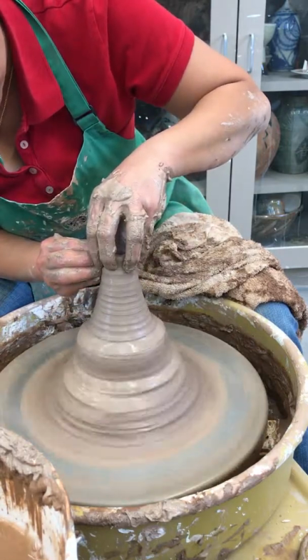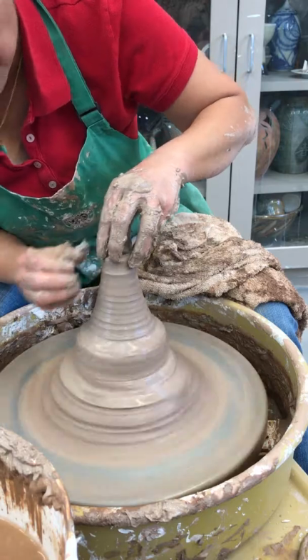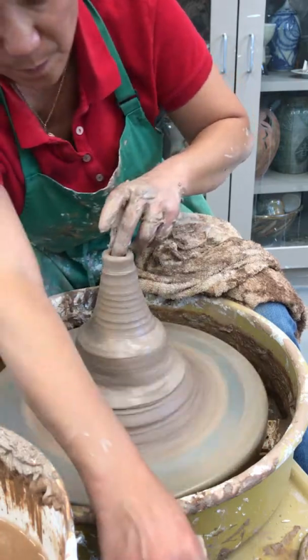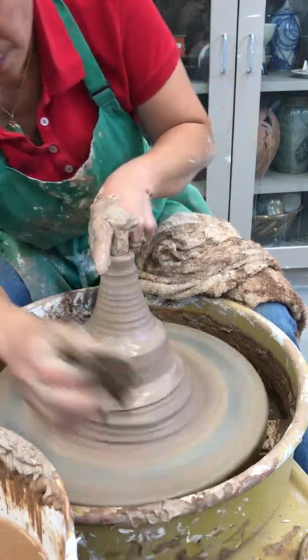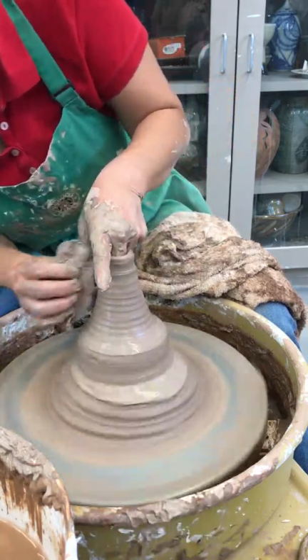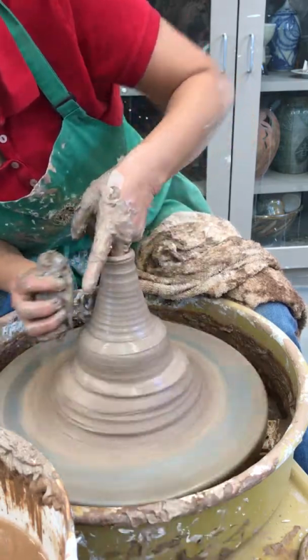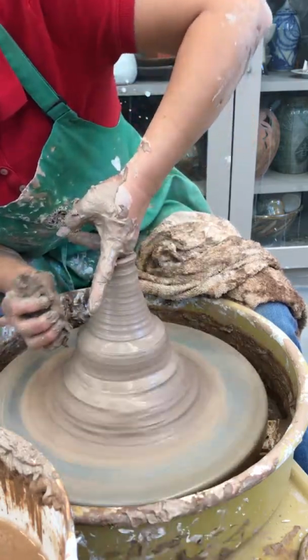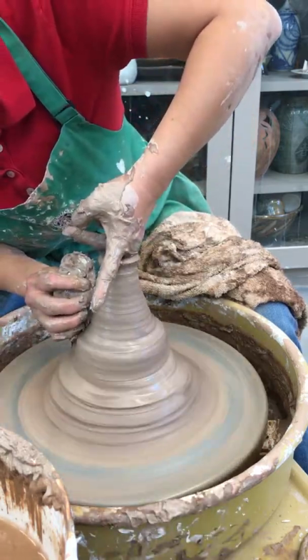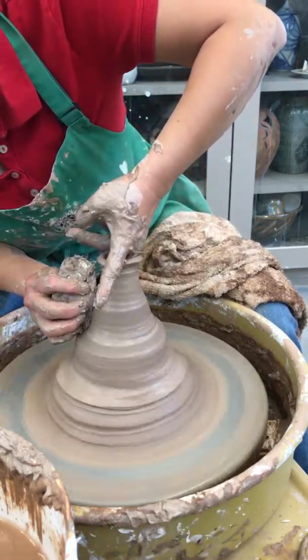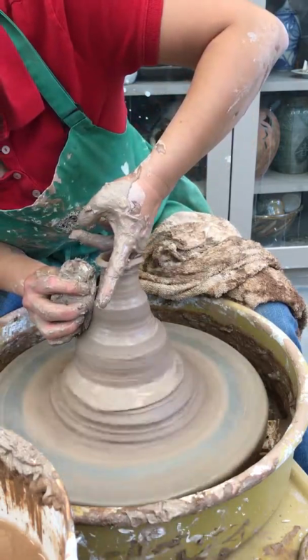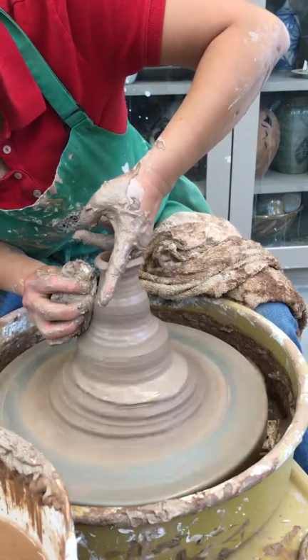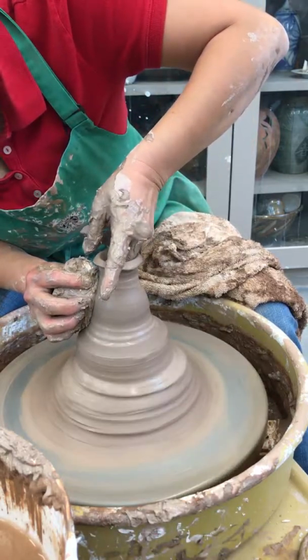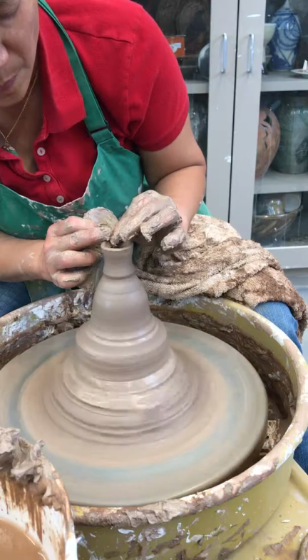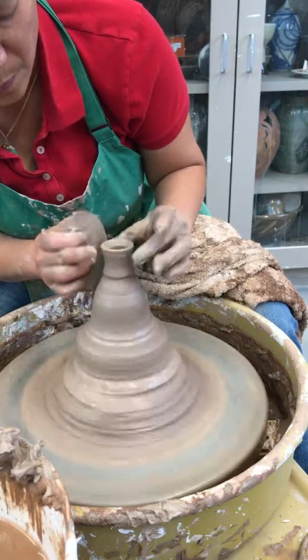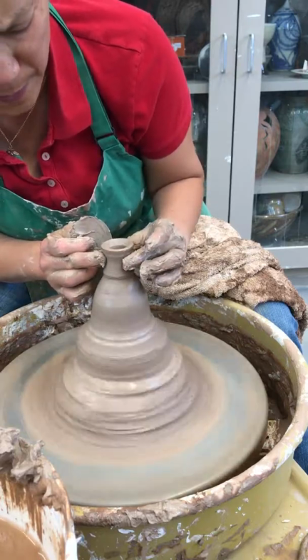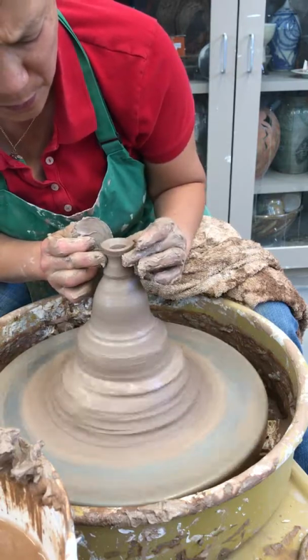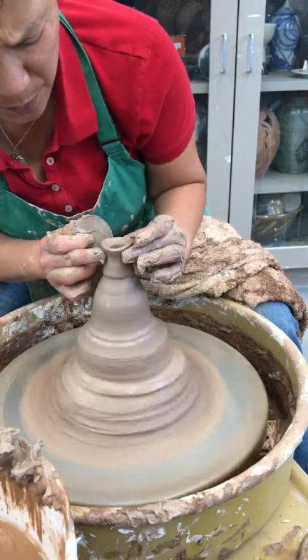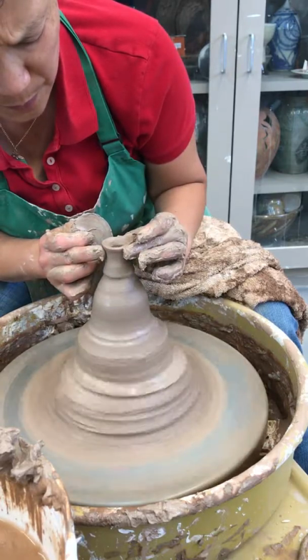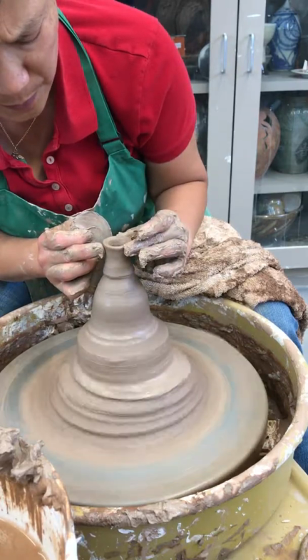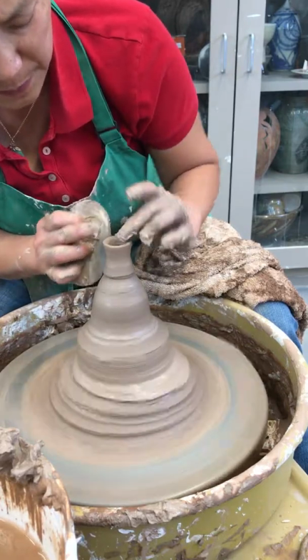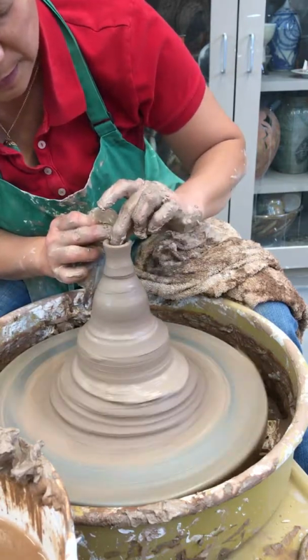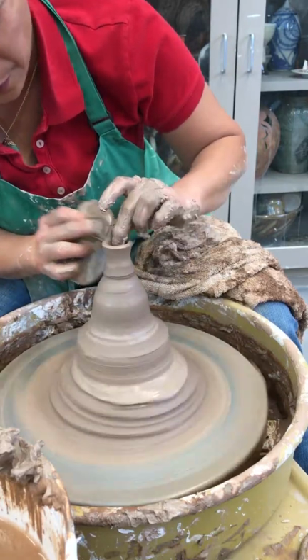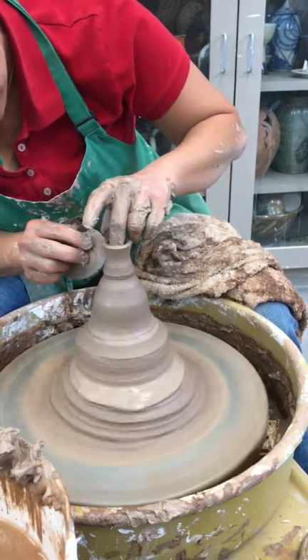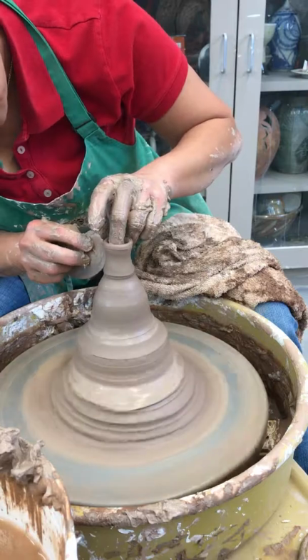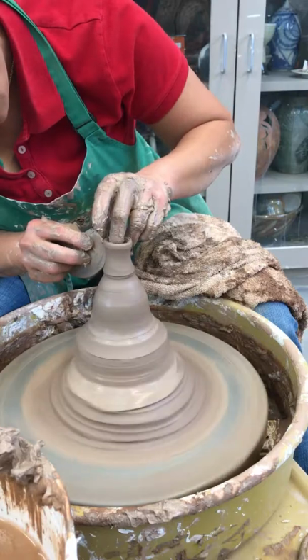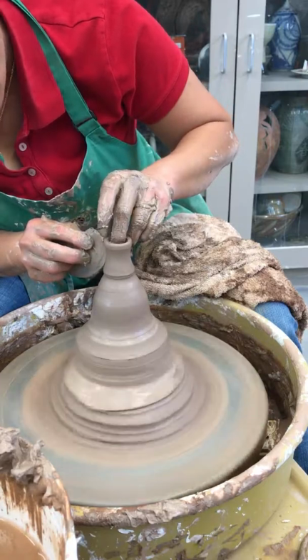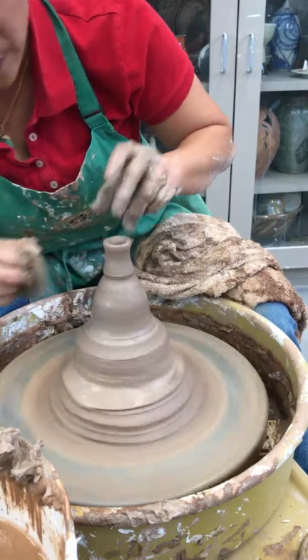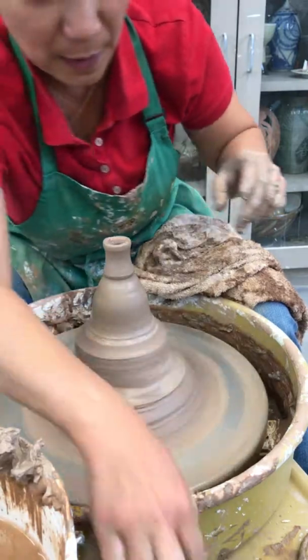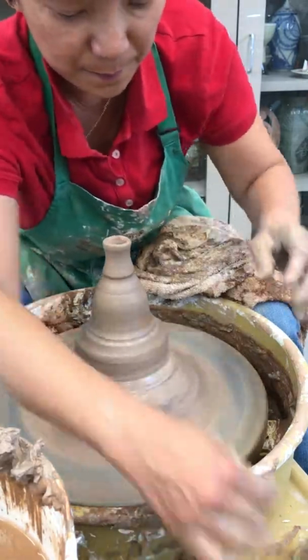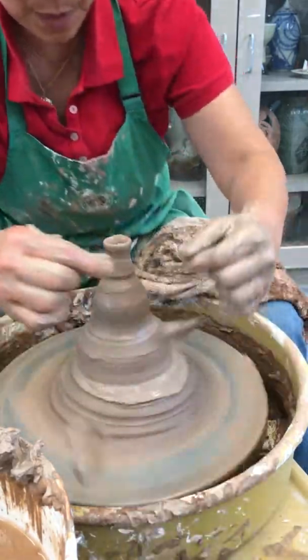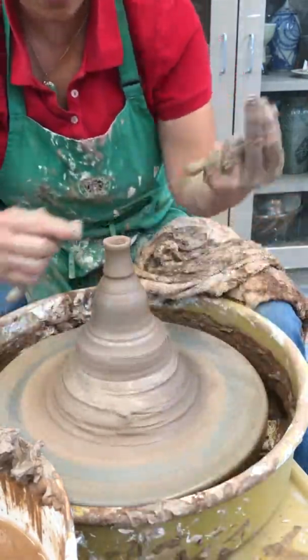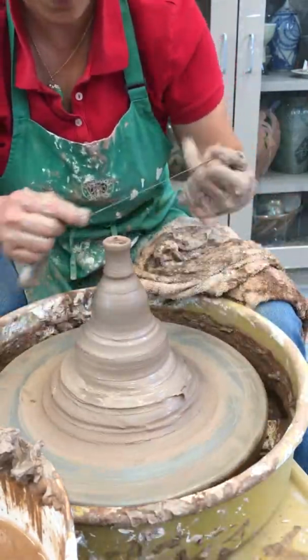So here's a spout. A spout is kind of like a cylinder, right? It's just a really compressed cylinder.